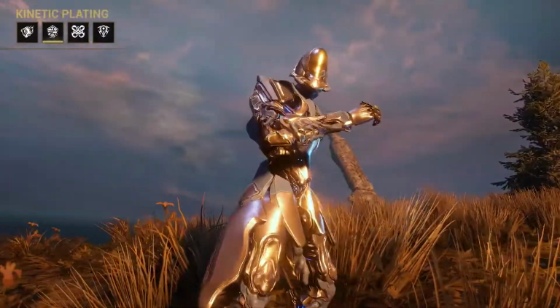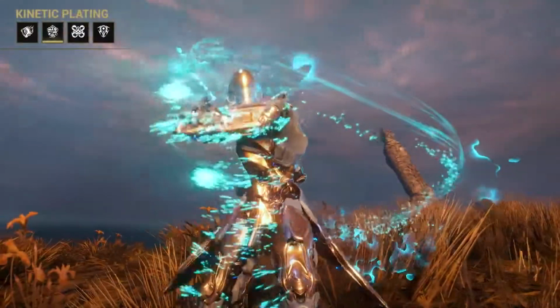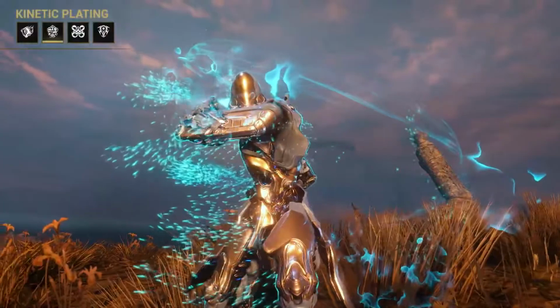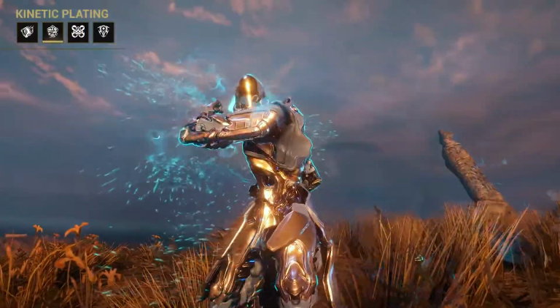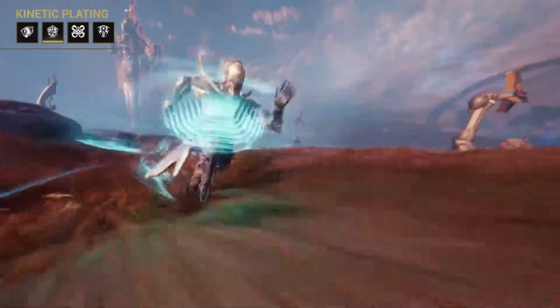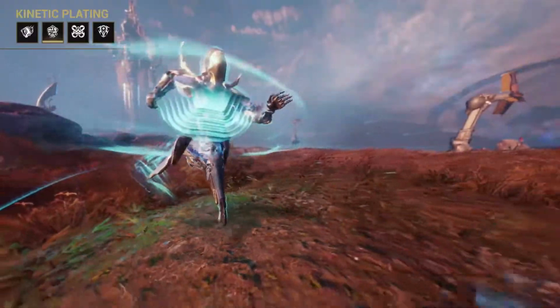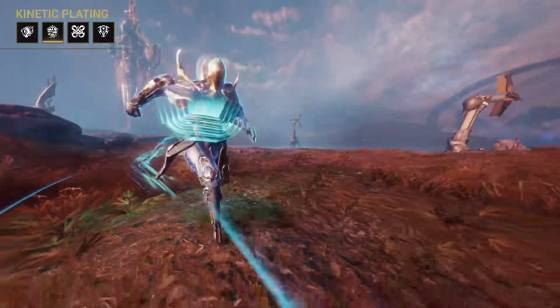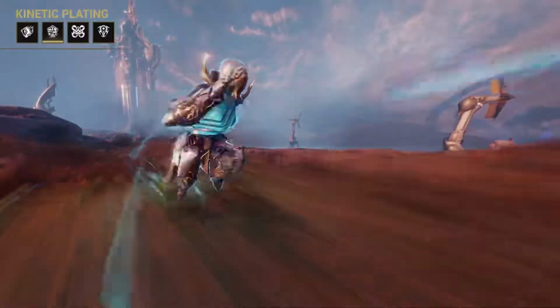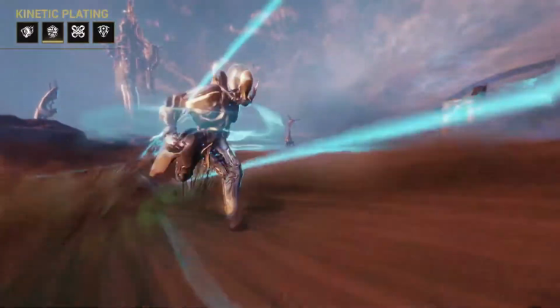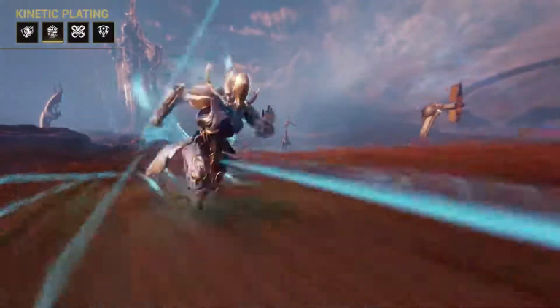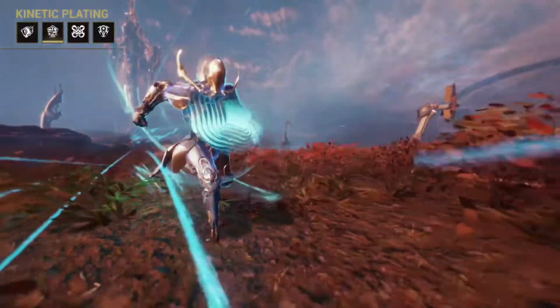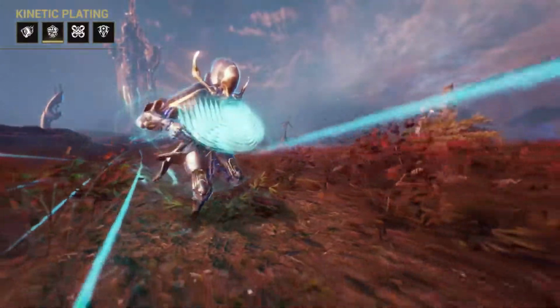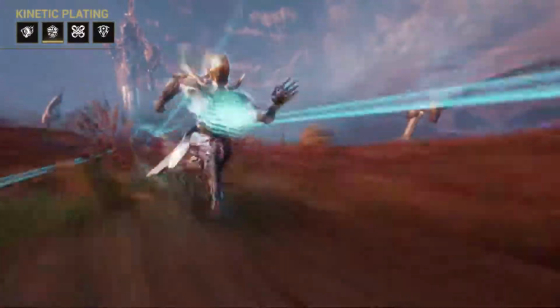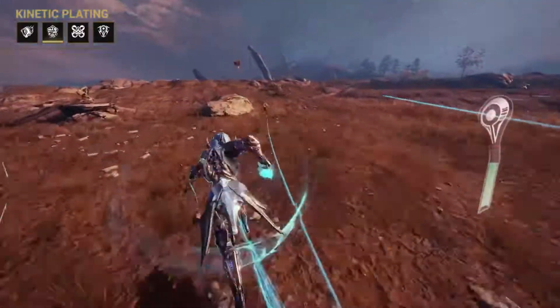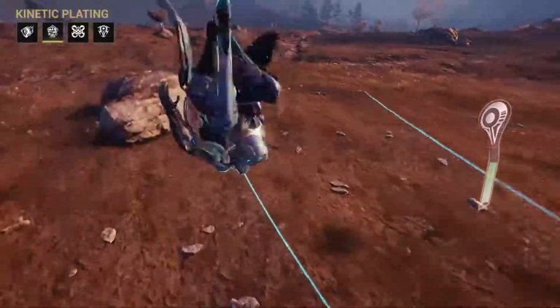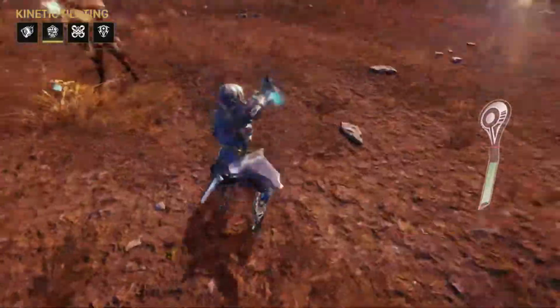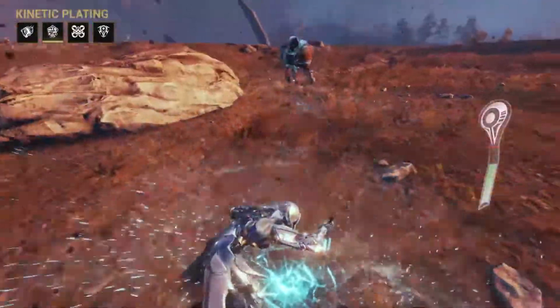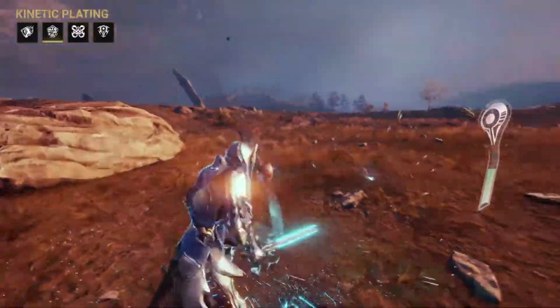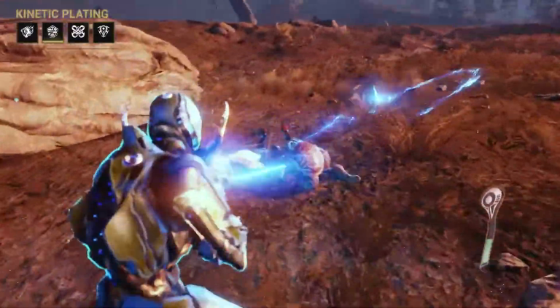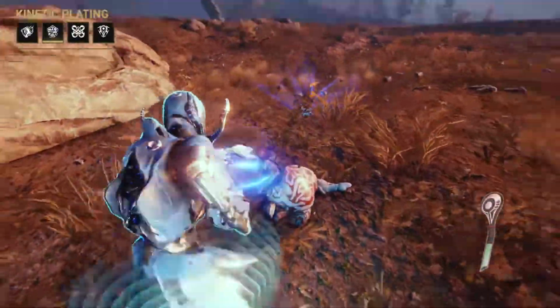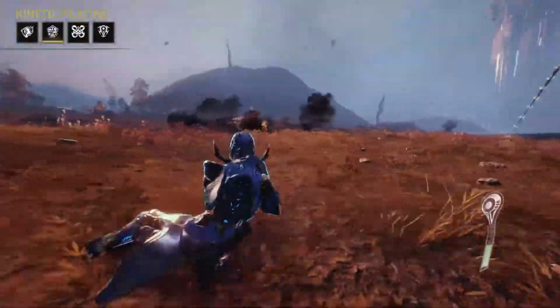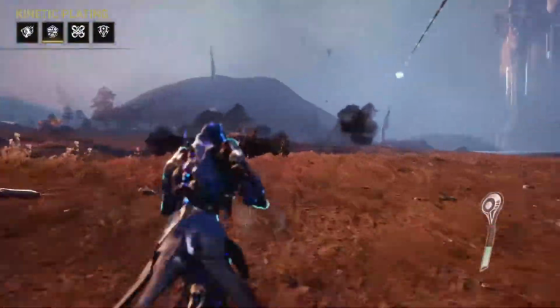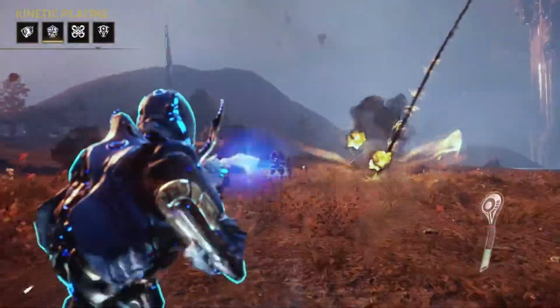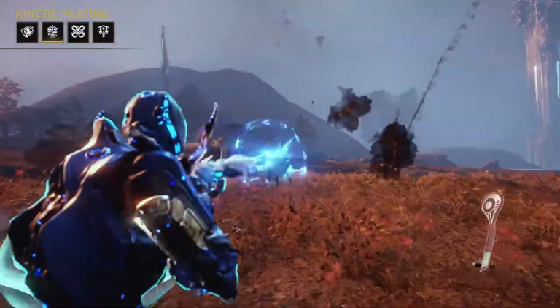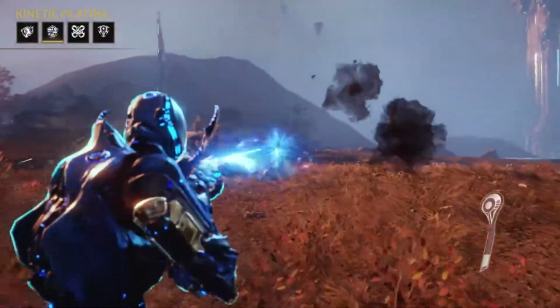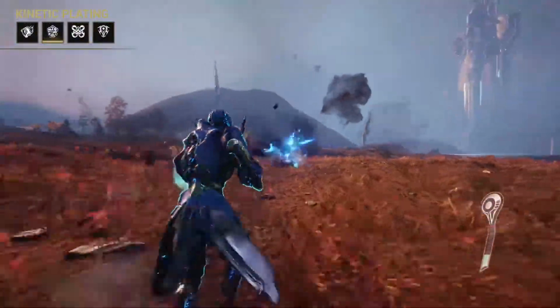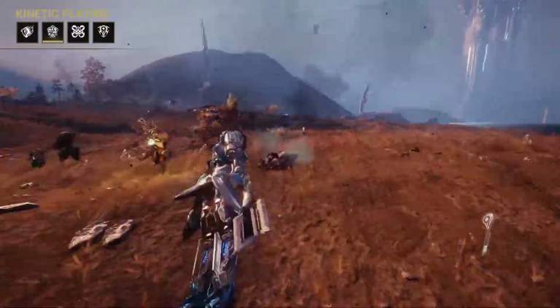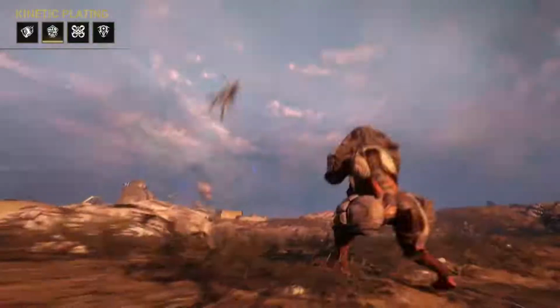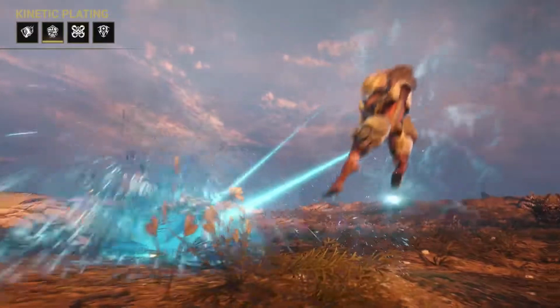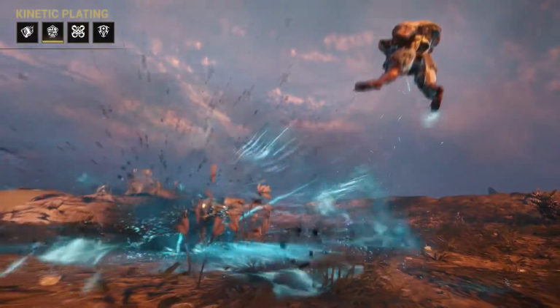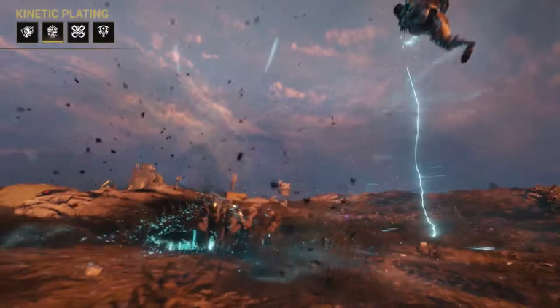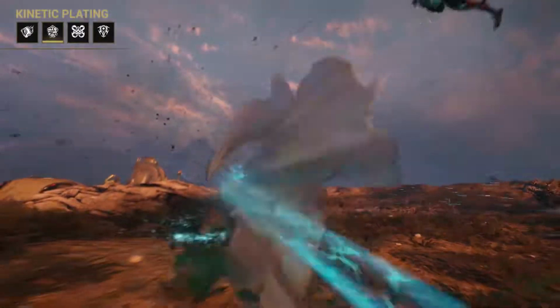Kinetic Plating absorbs physical, heat, cold, and blast damage, preventing both knockdown and stagger effects. While it depletes Gauss' battery, it returns energy based on the damage absorbed.